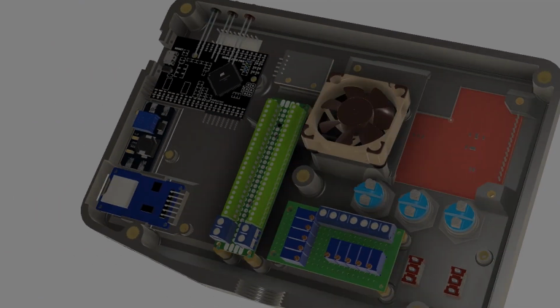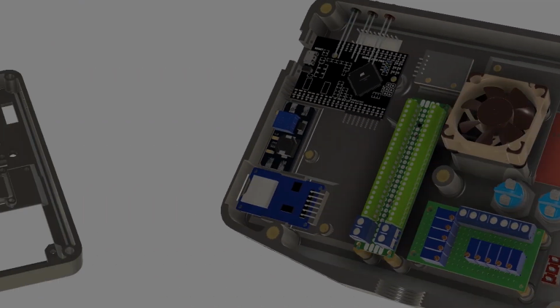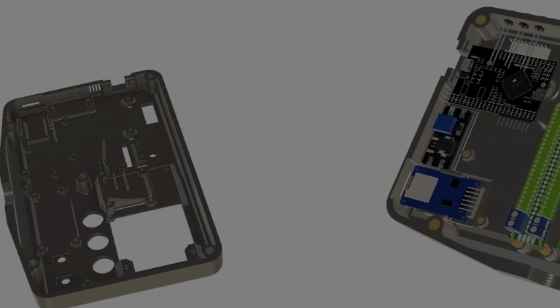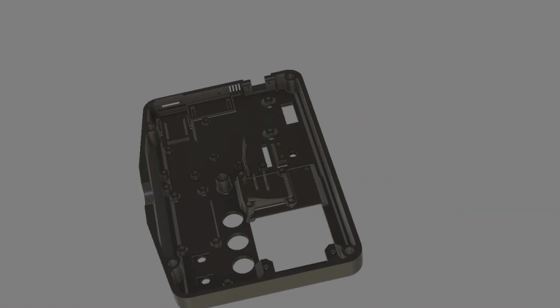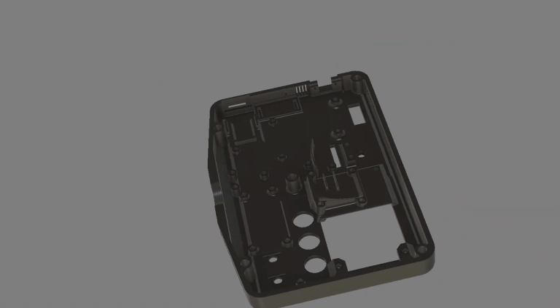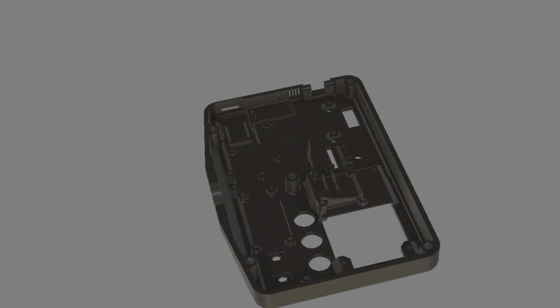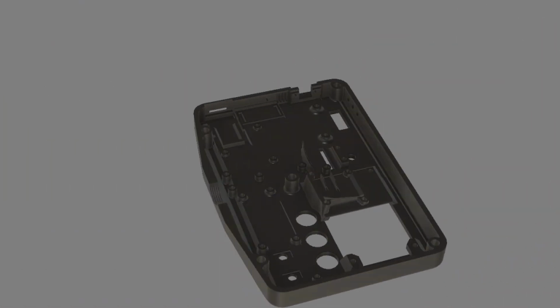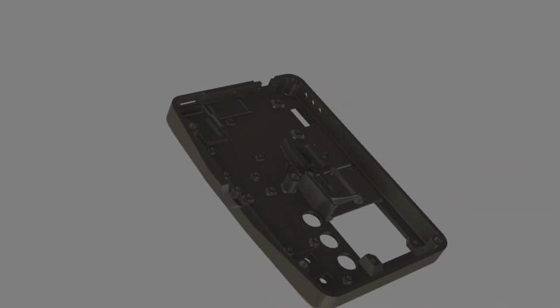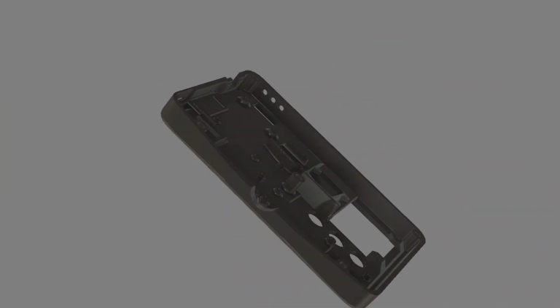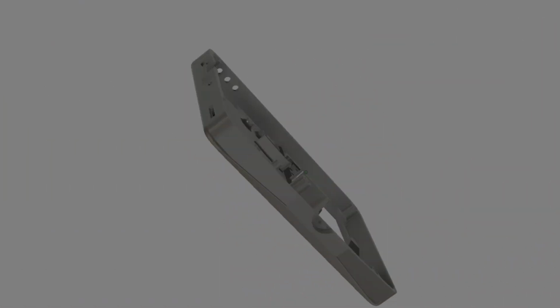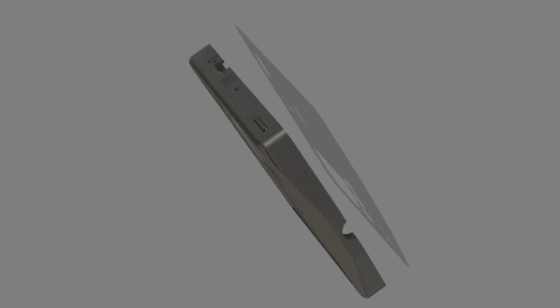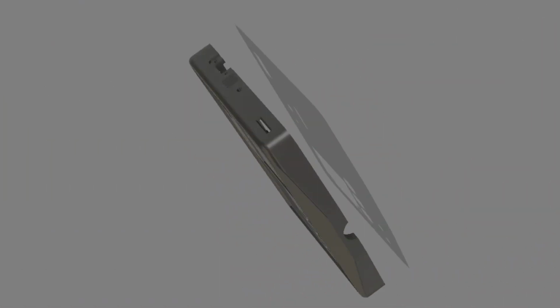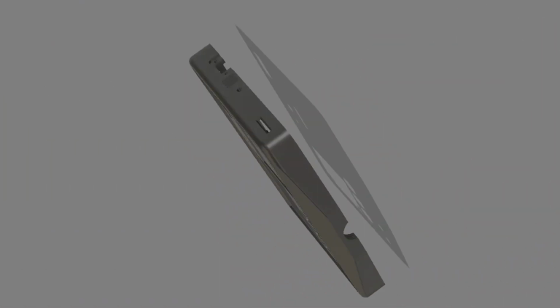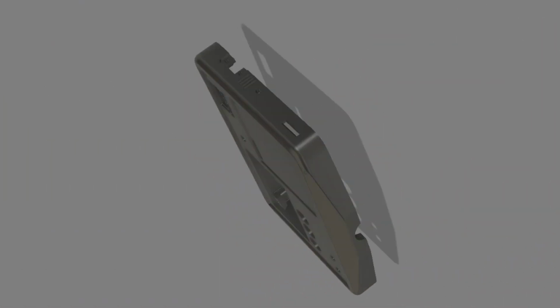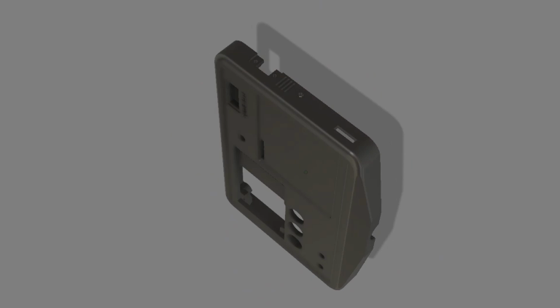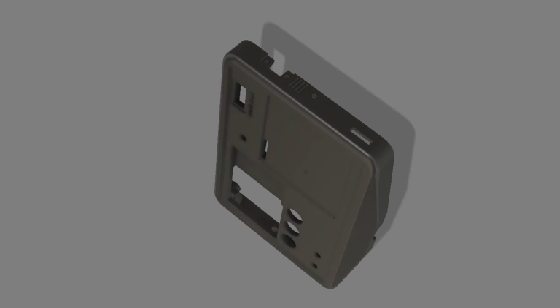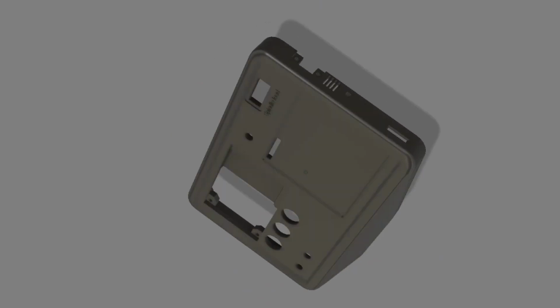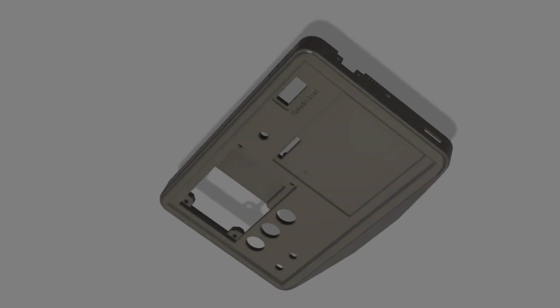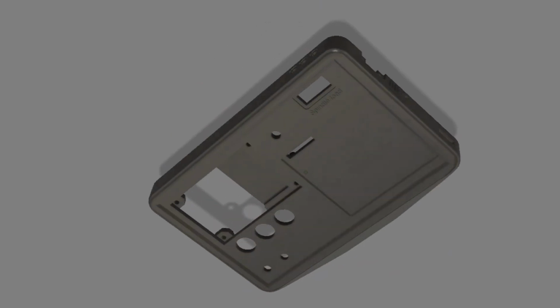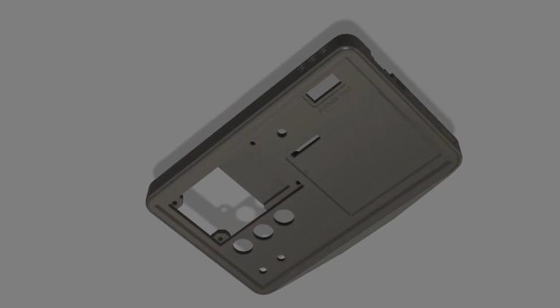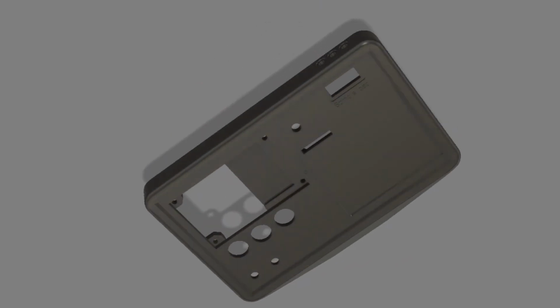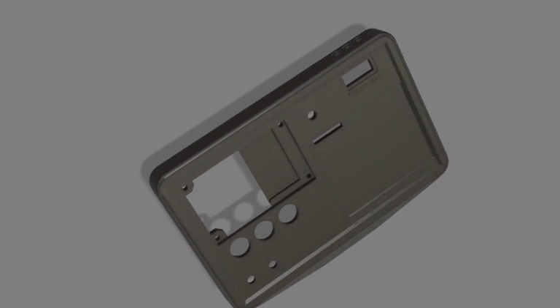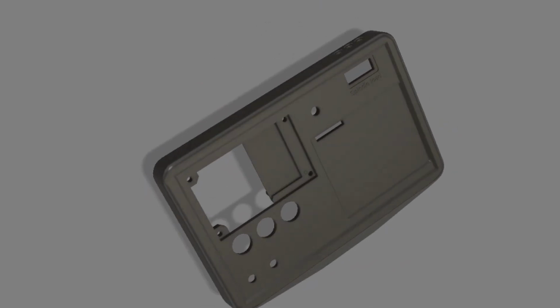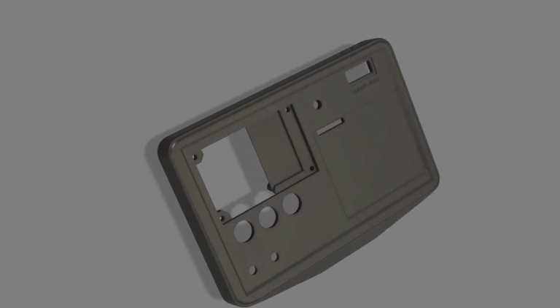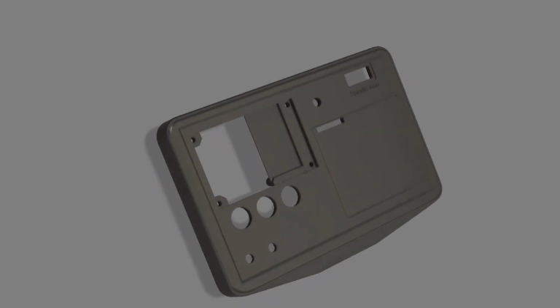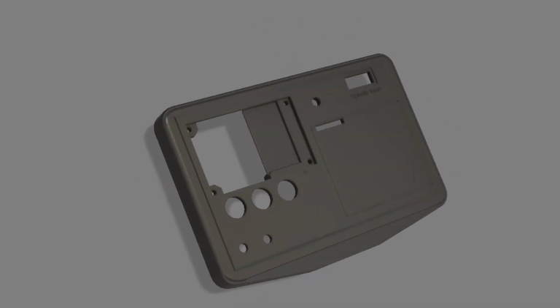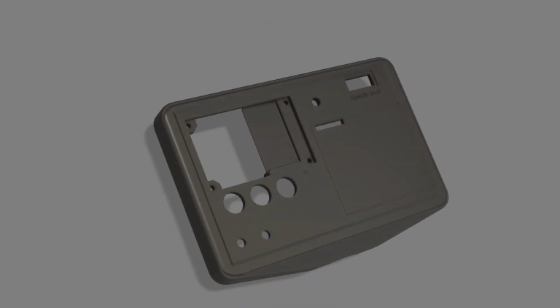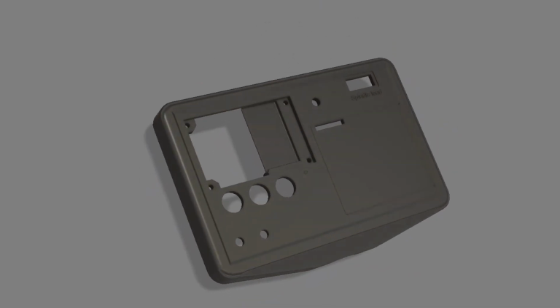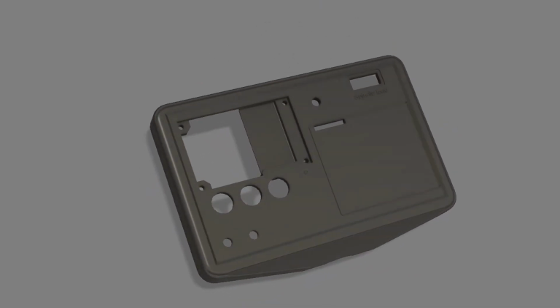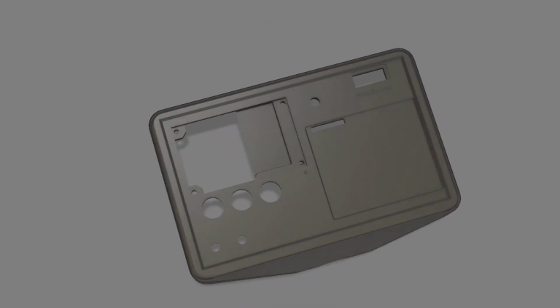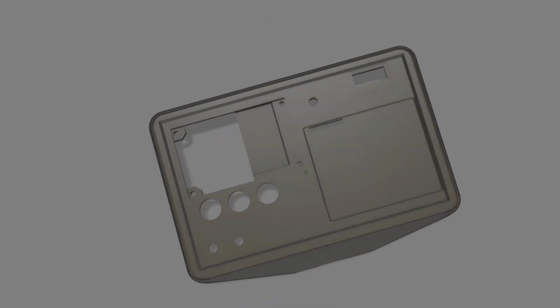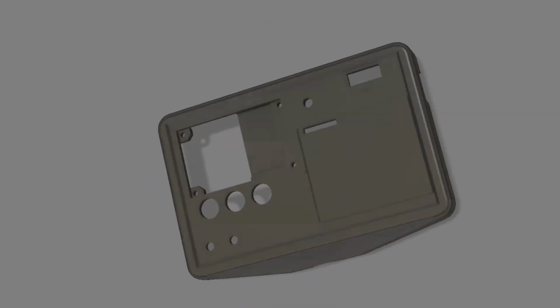This is the 3D model I made for the housing. I'm going to 3D print this housing in PLA on my Ender 3 V2.